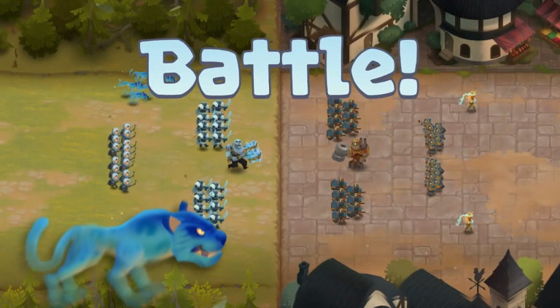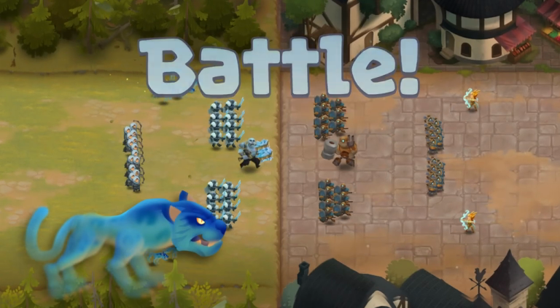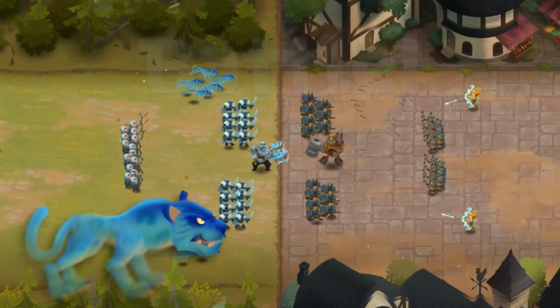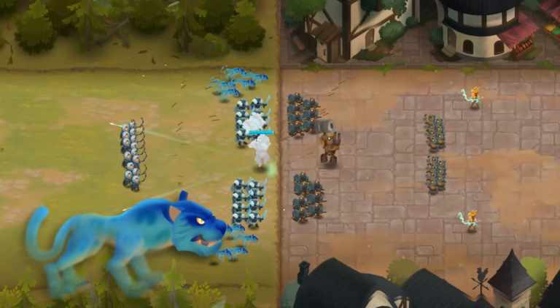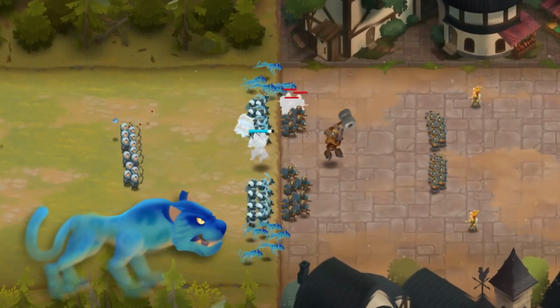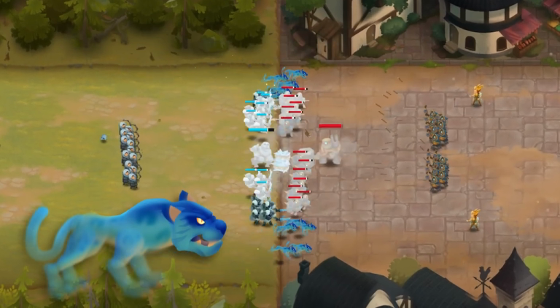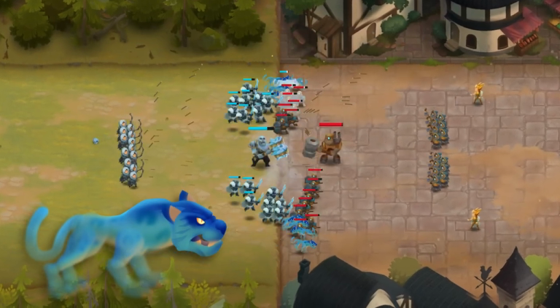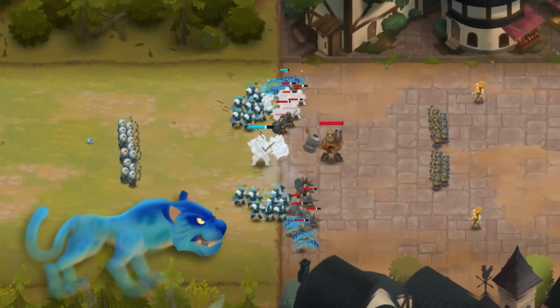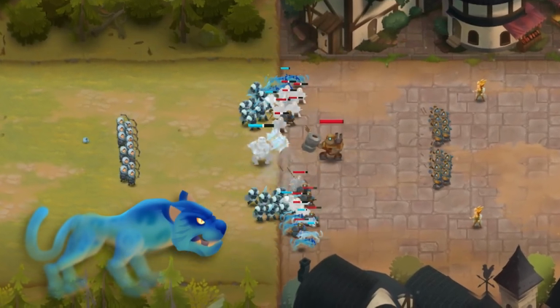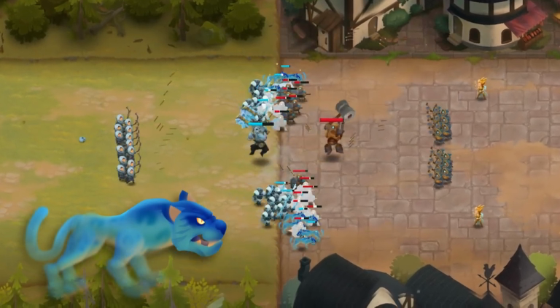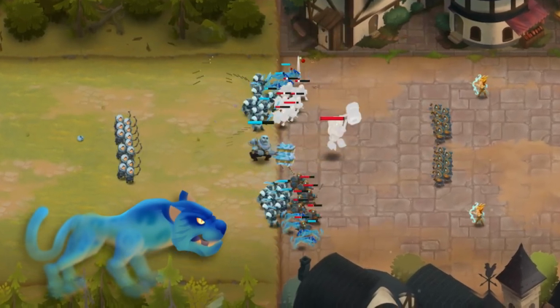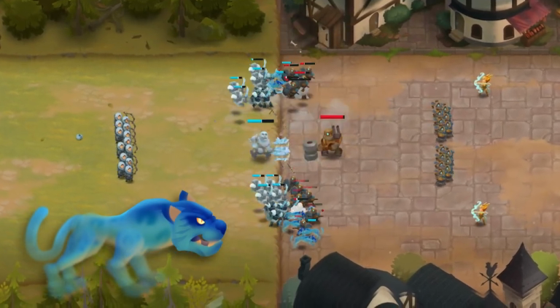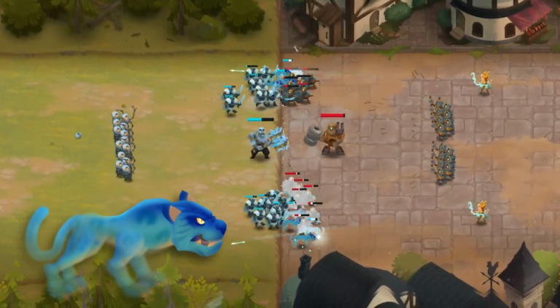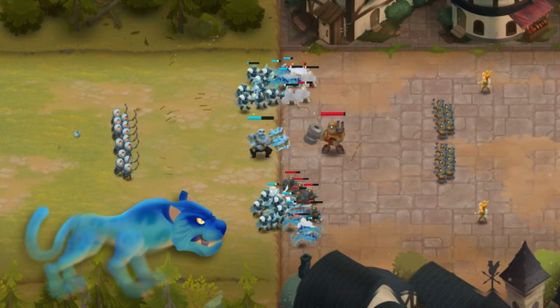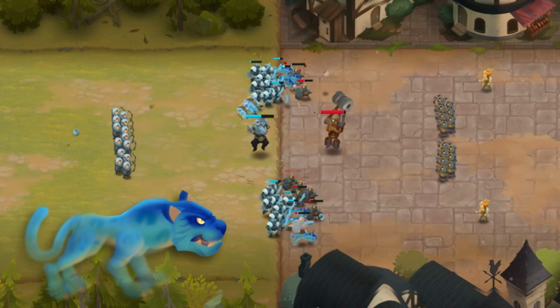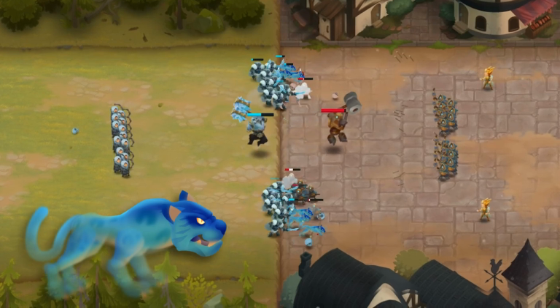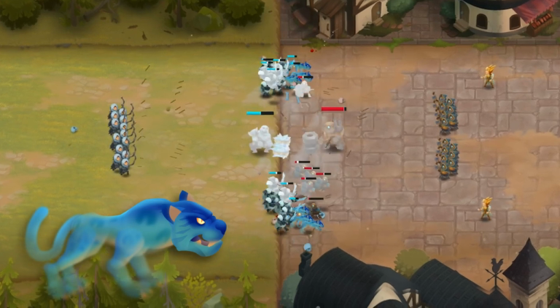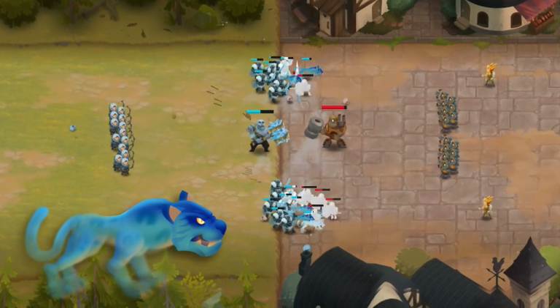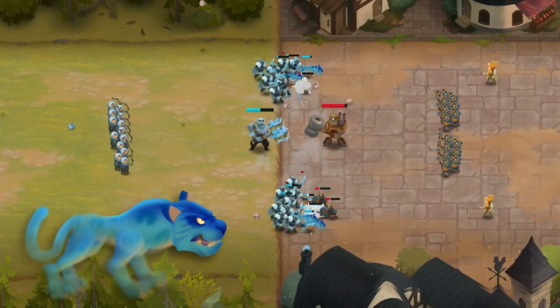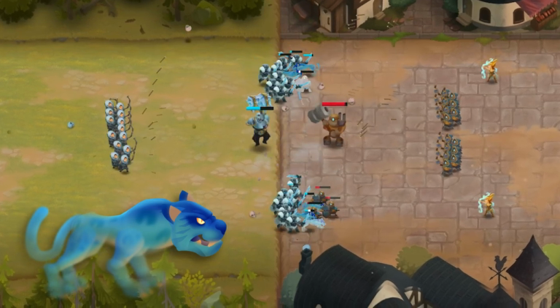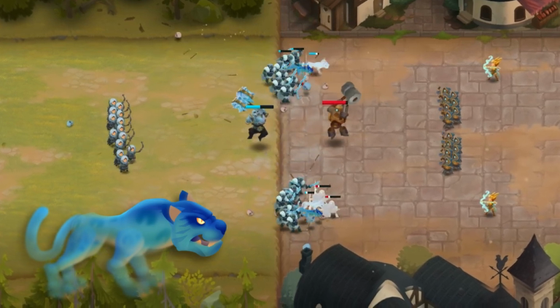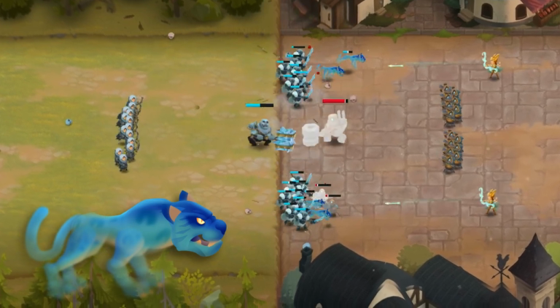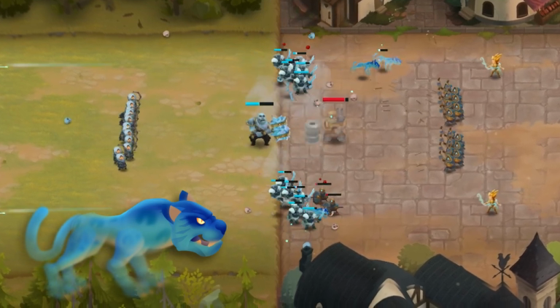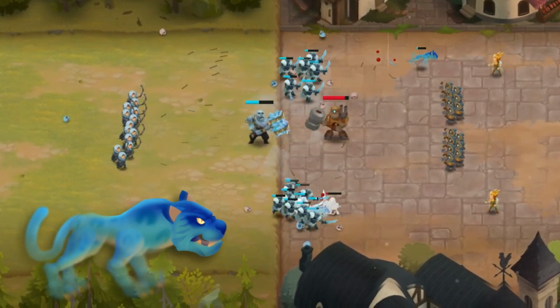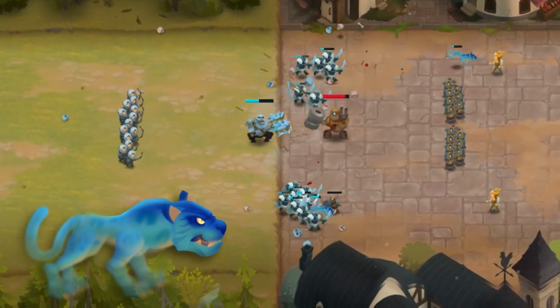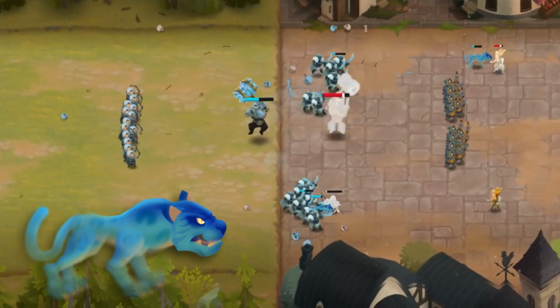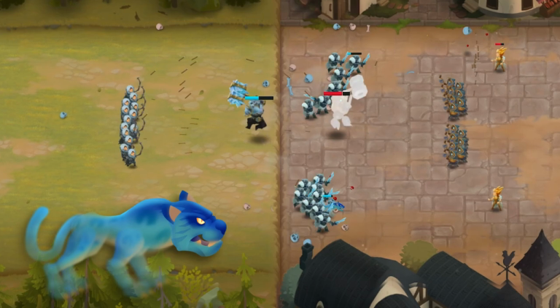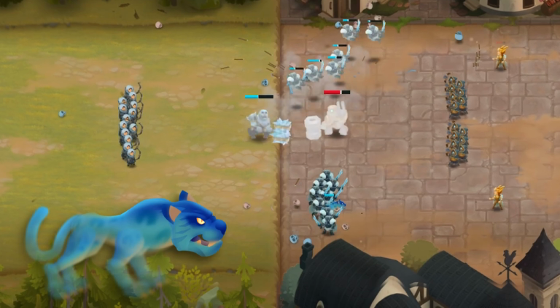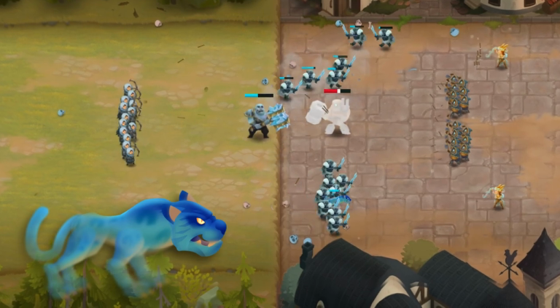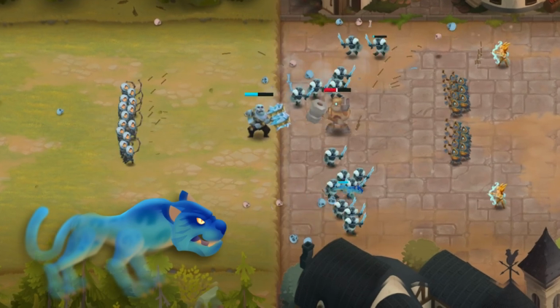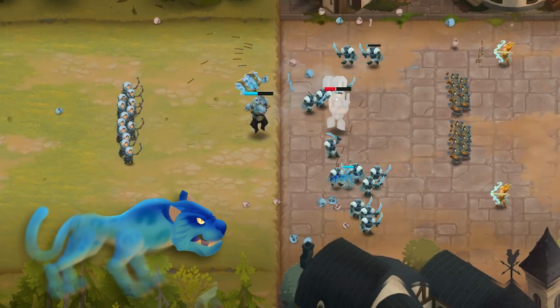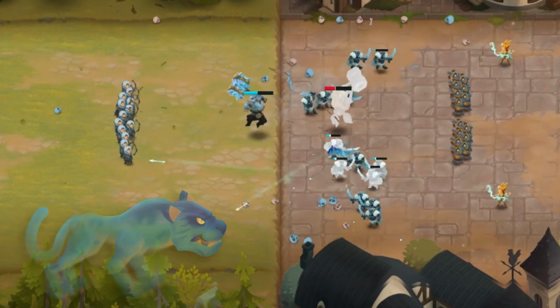Spirit Panthers of the Order and Nature factions is another great frontline unit. This high-damage fast unit excels against weaker targets and rapidly regenerates health.